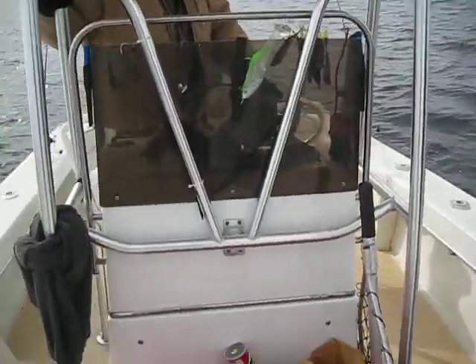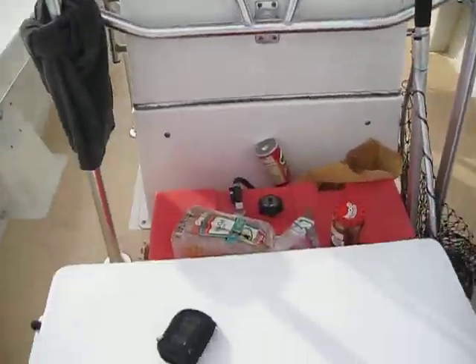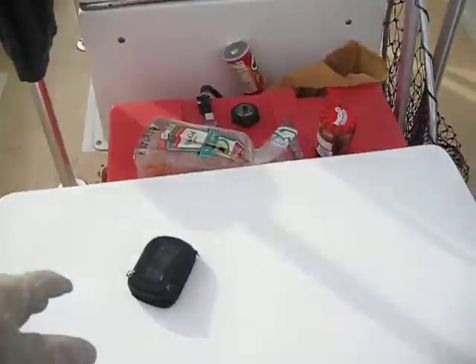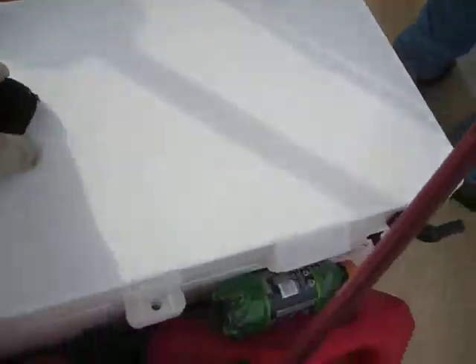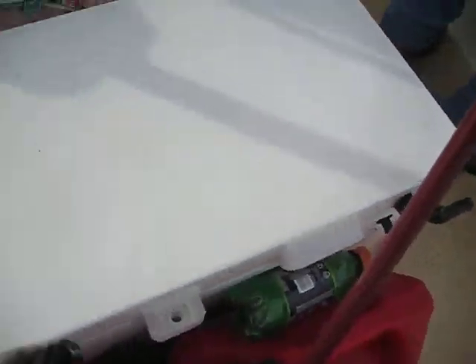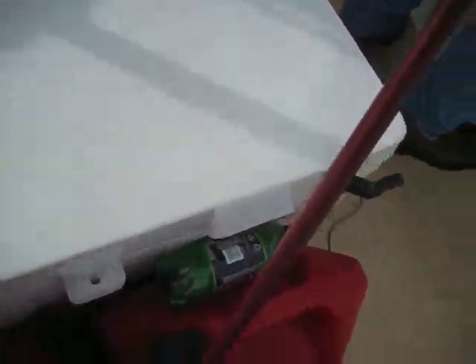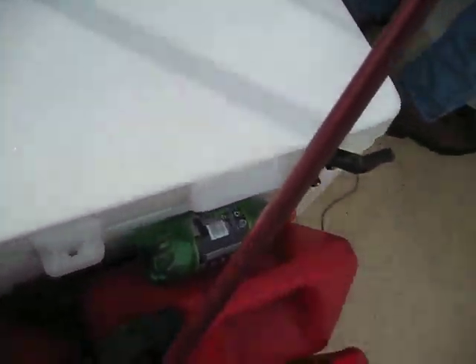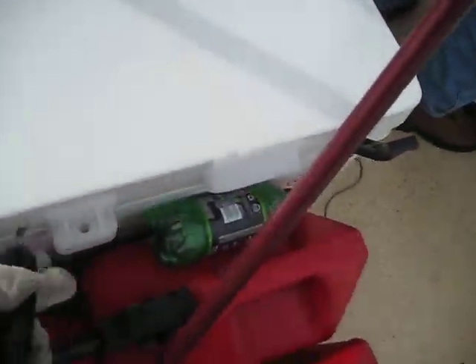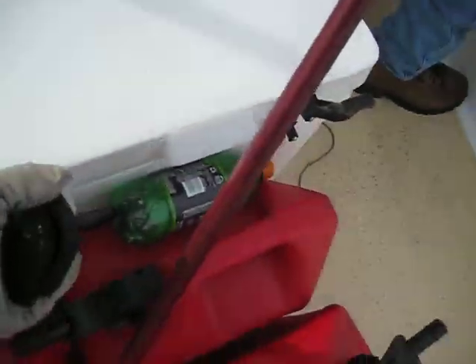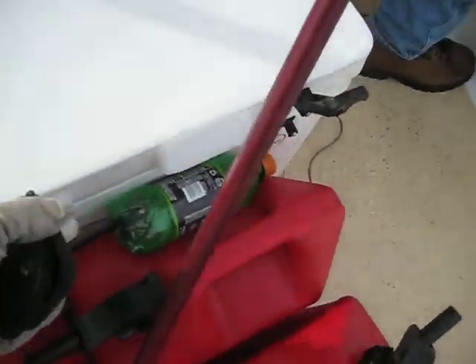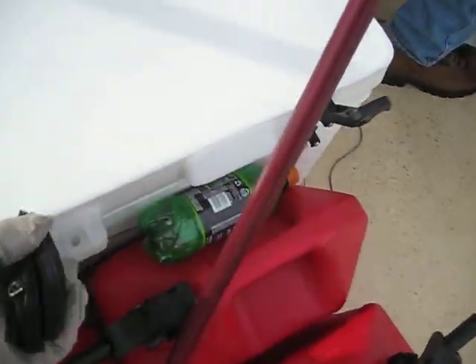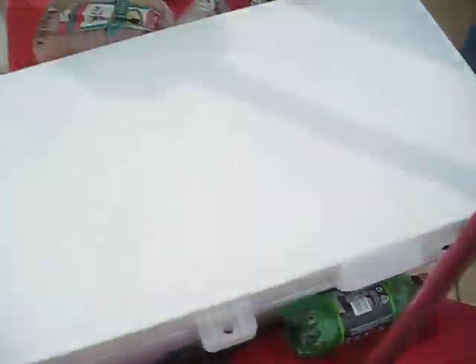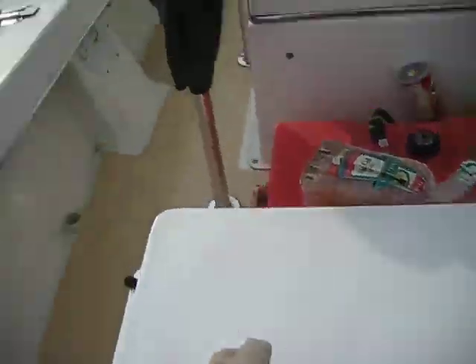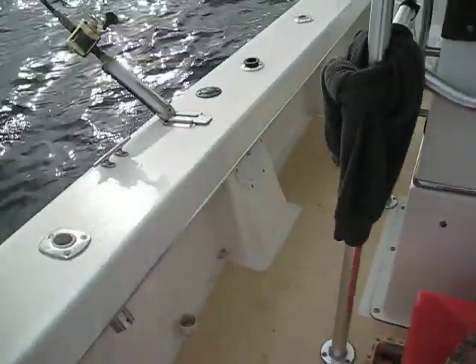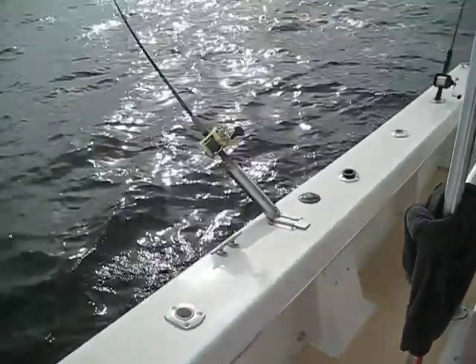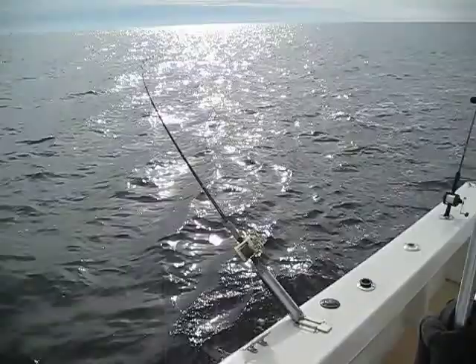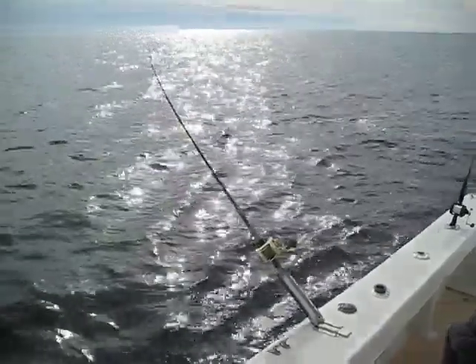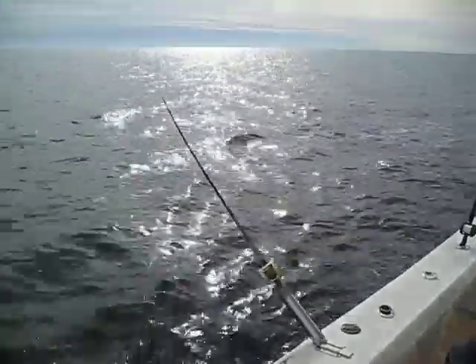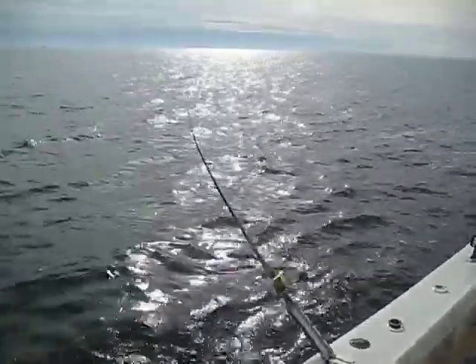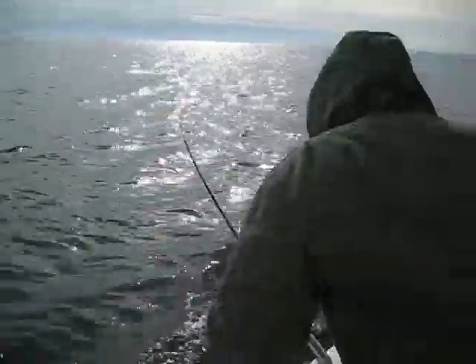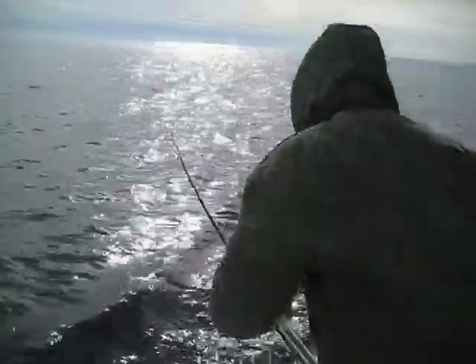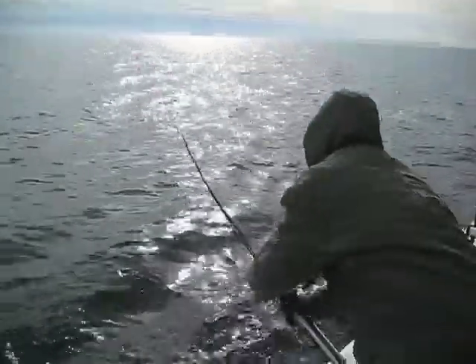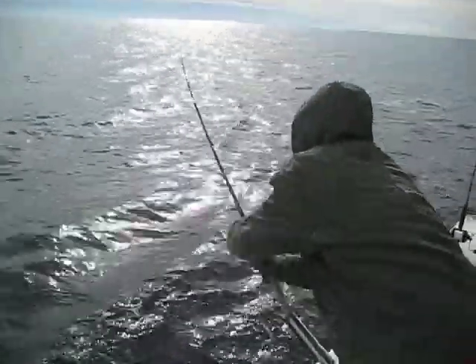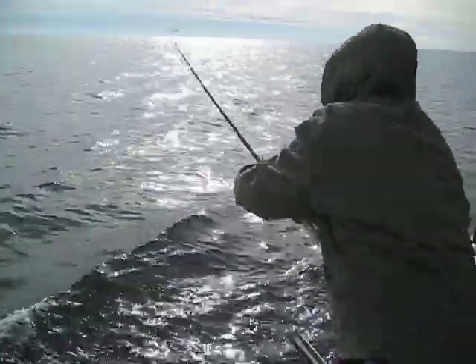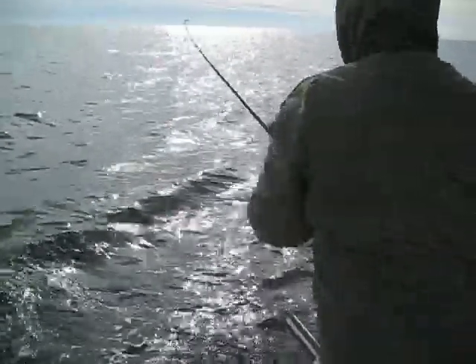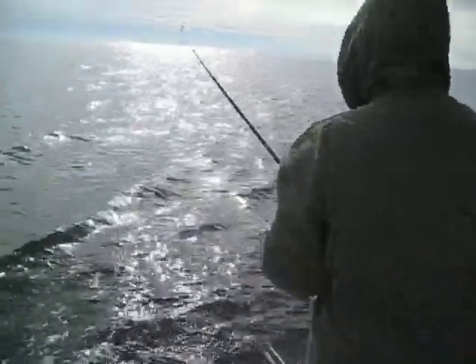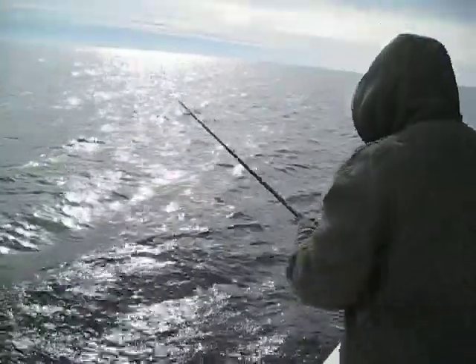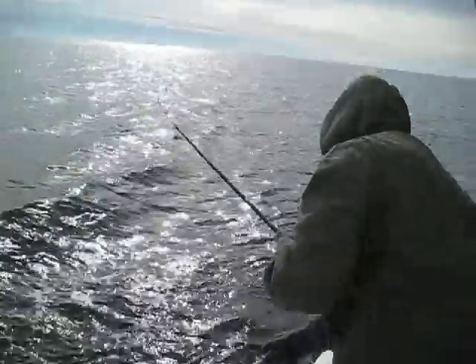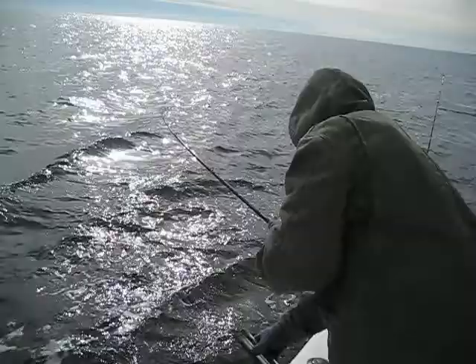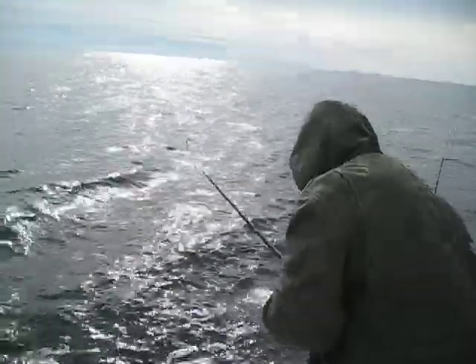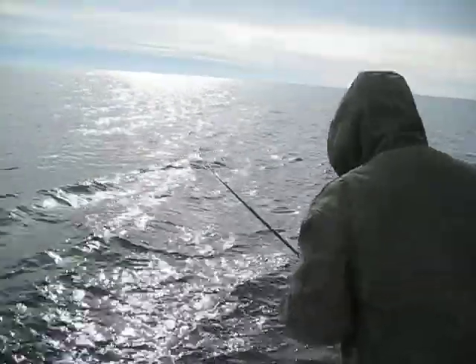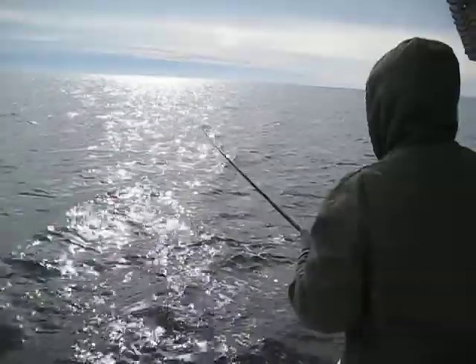We got one here! There we go, James — your turn, bro. Got one on. Got a nice one. You've got to be careful, you almost threw the thing right in the water there, dude.